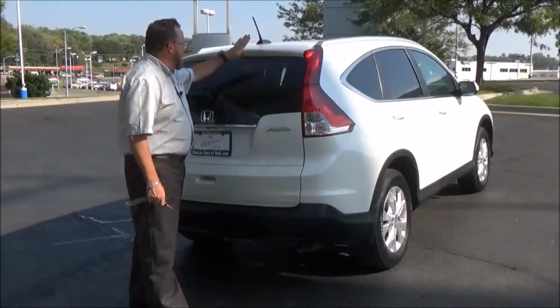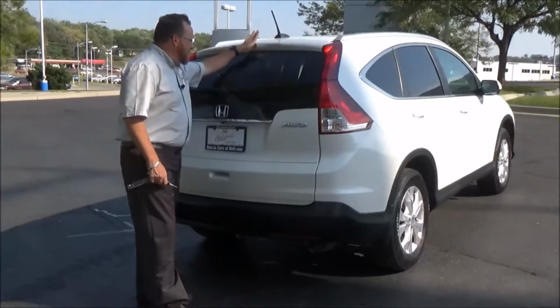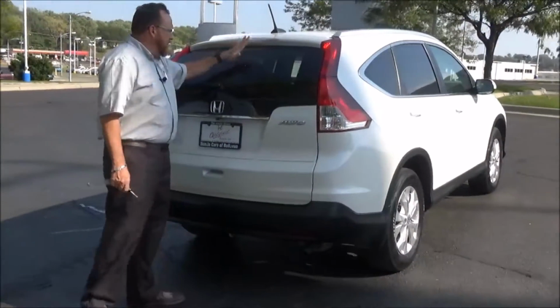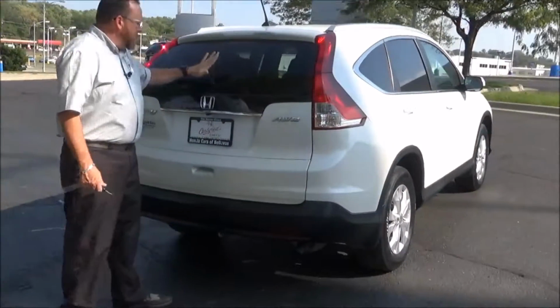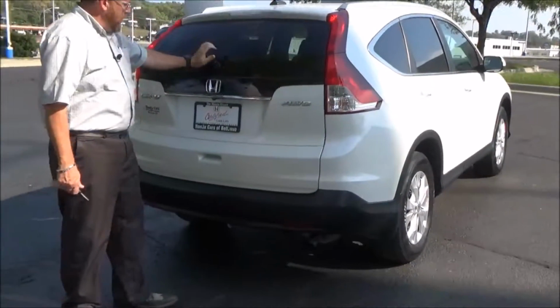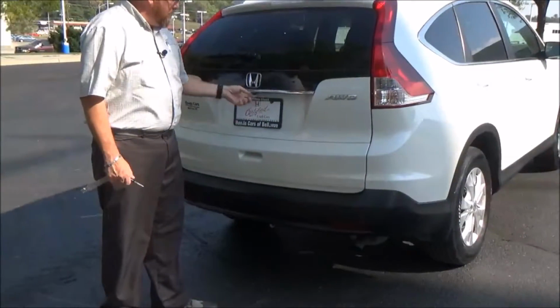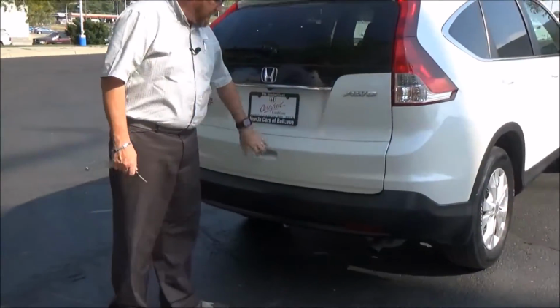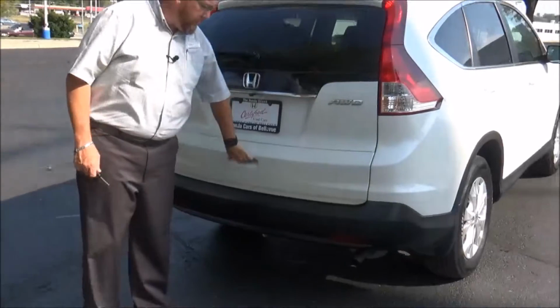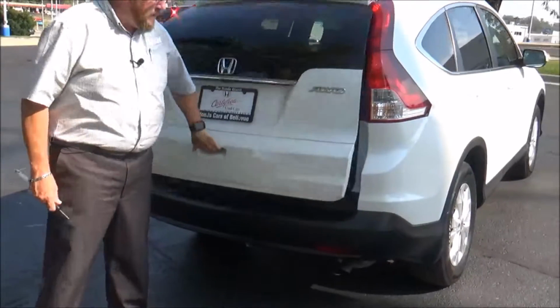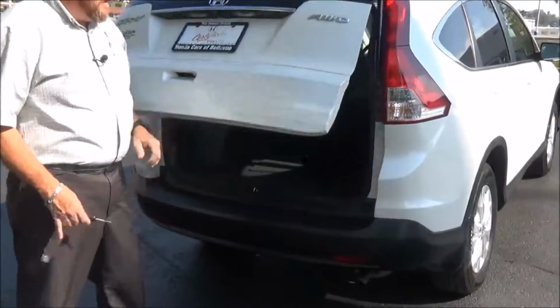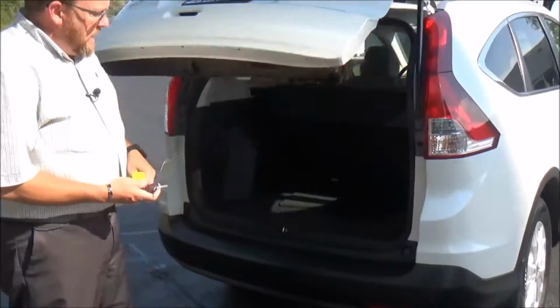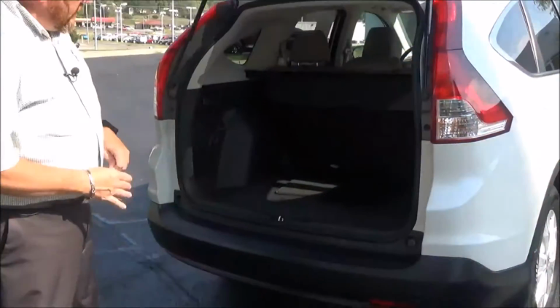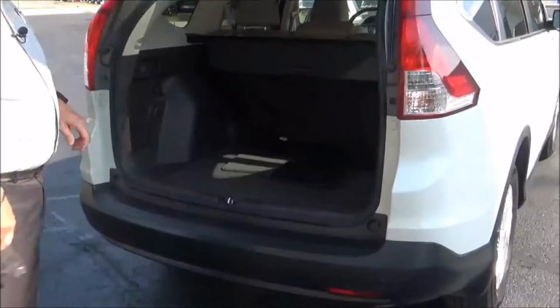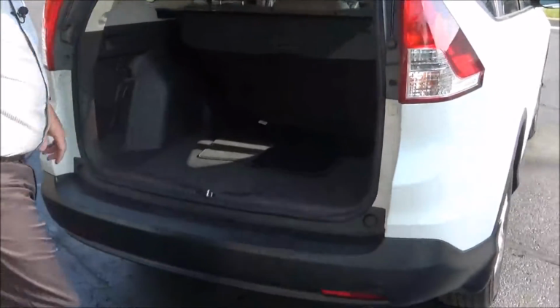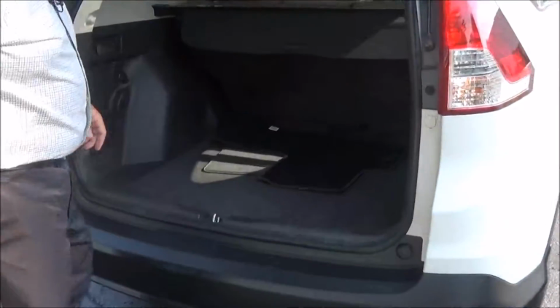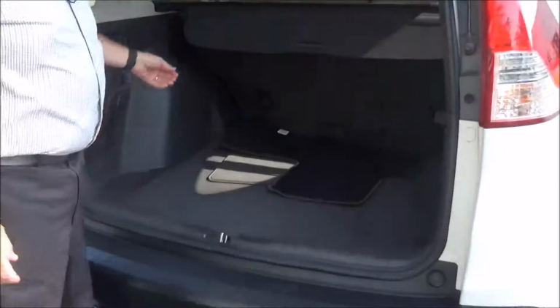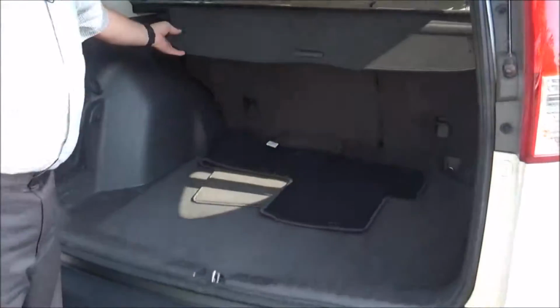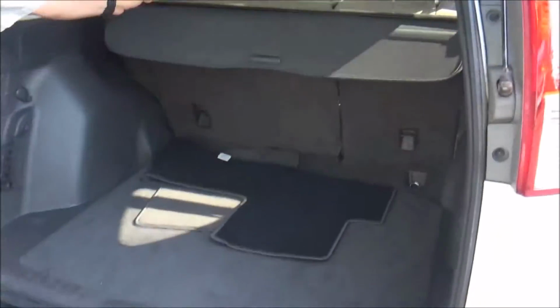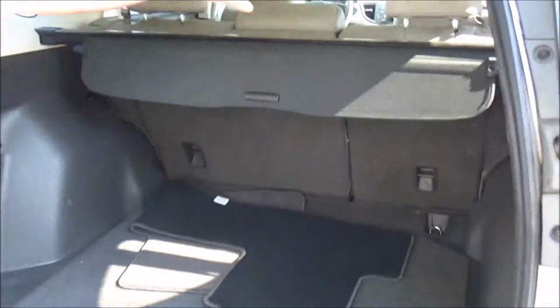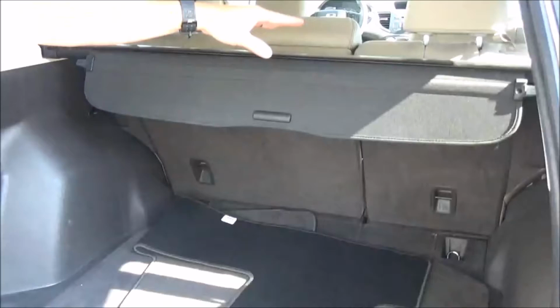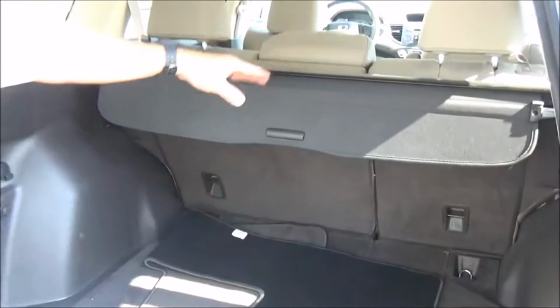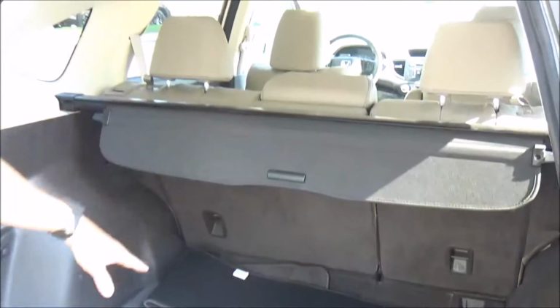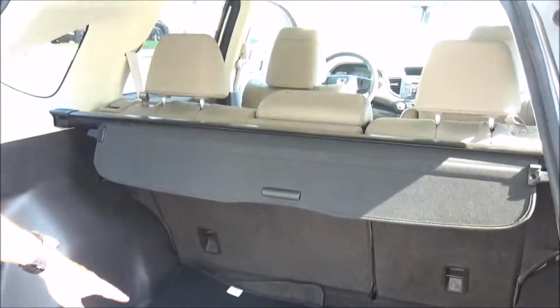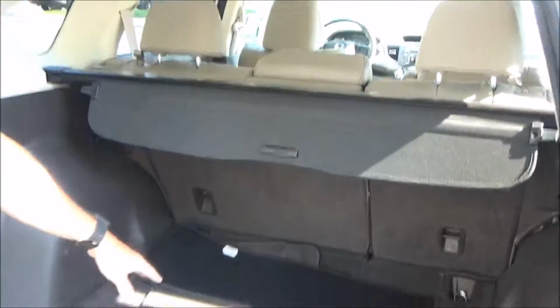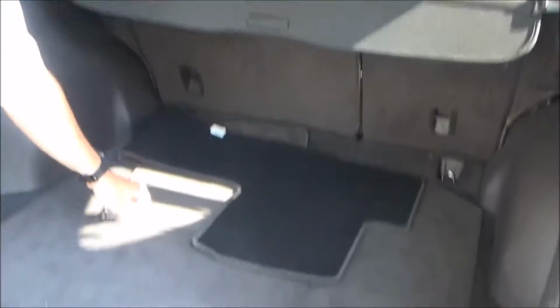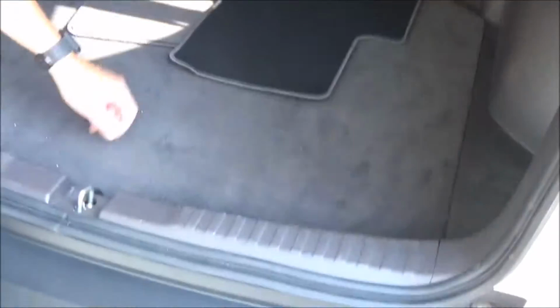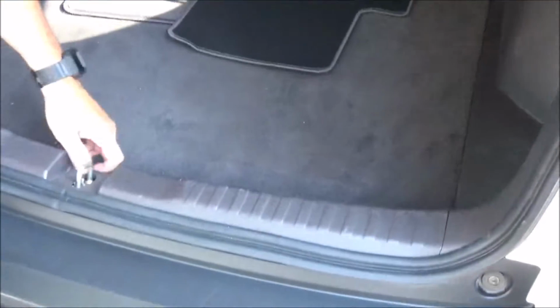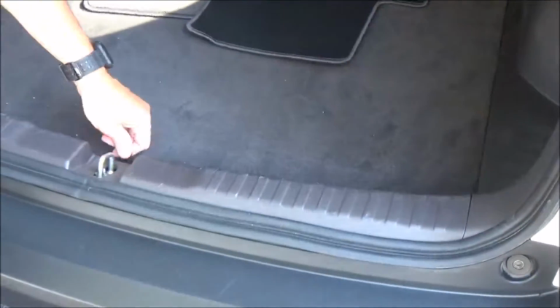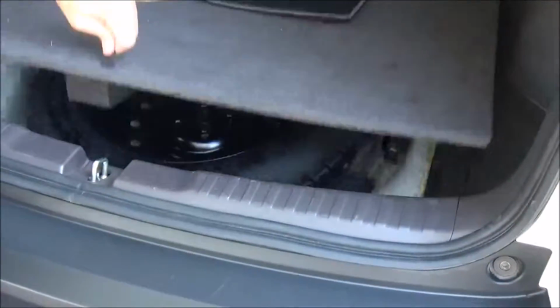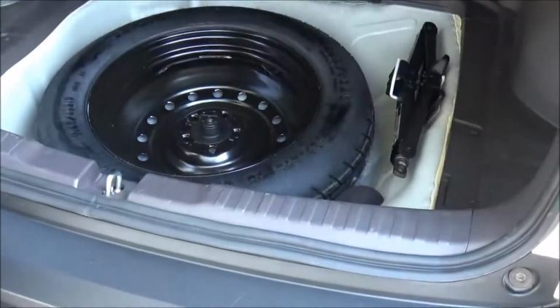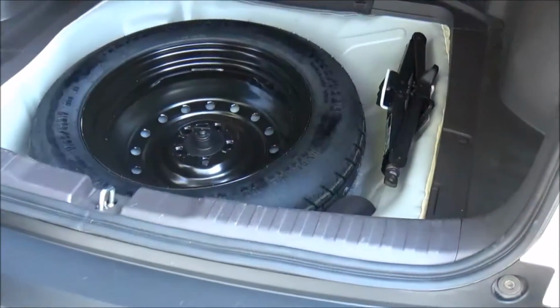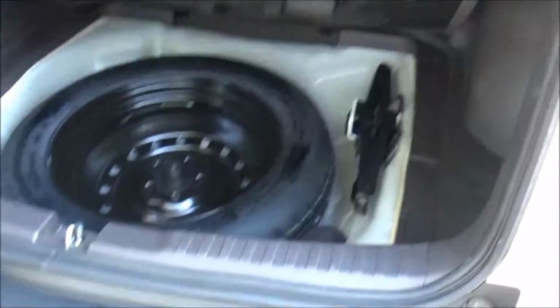Brake lights, rear window defrost and wiper, backup camera, lots of room in the back. You do have the cargo area cover, 60/40 tumble-forward seats if you need the additional space, mats are all here, spare tire, jack and tools.